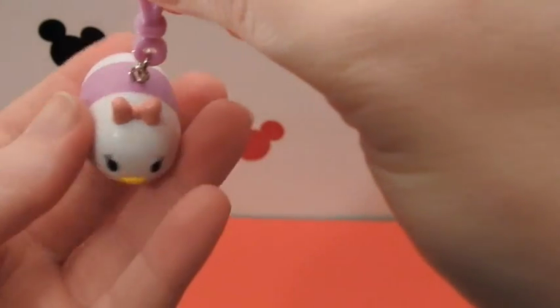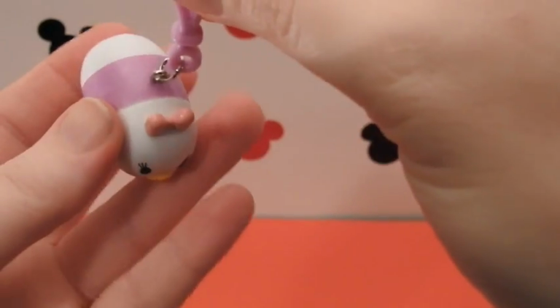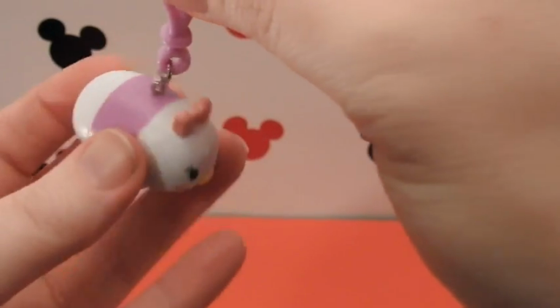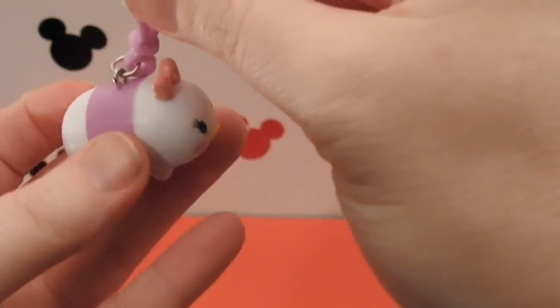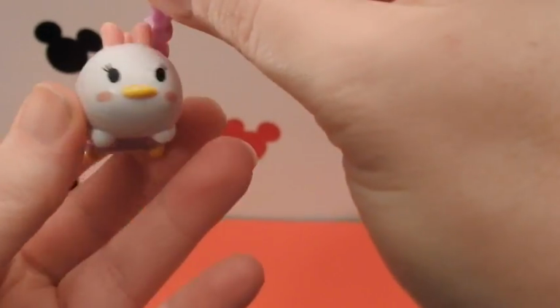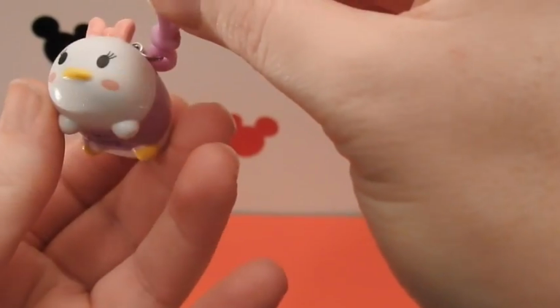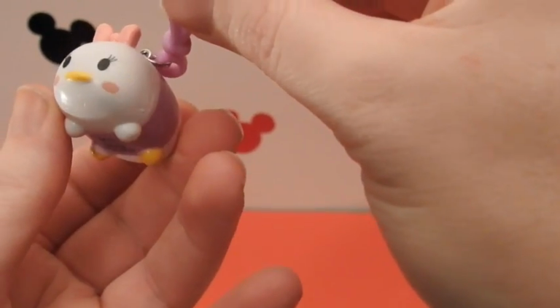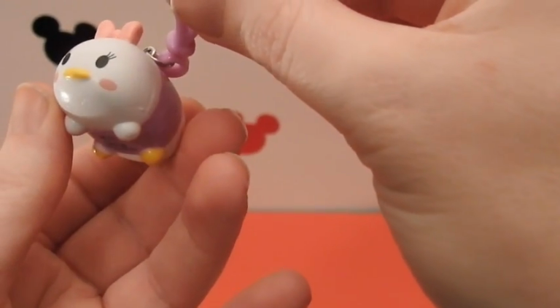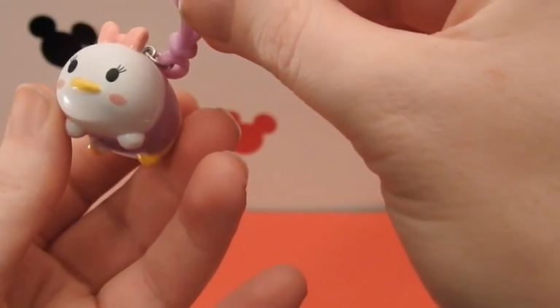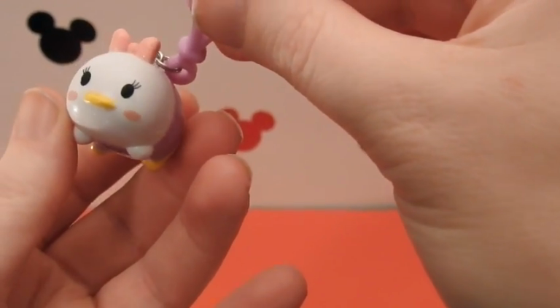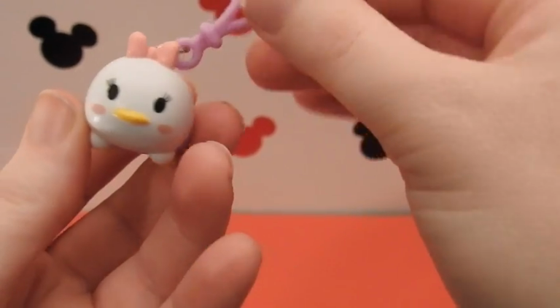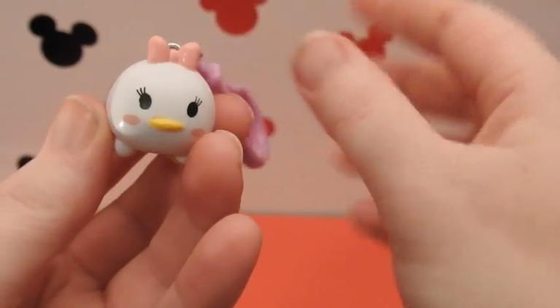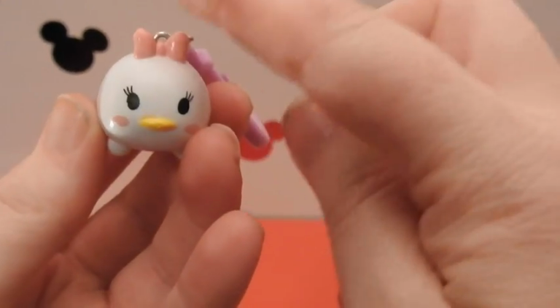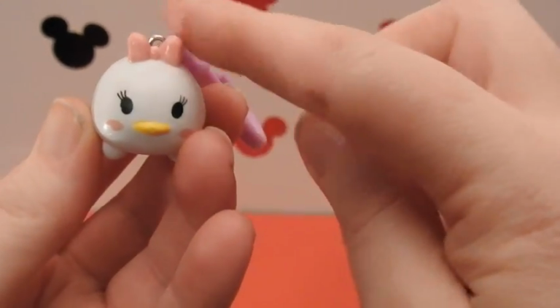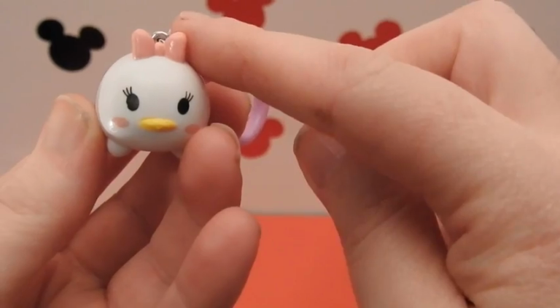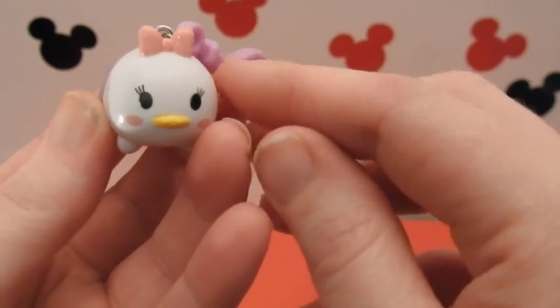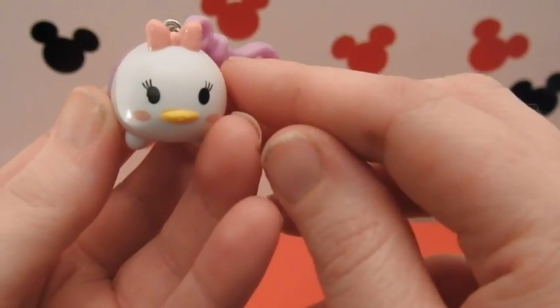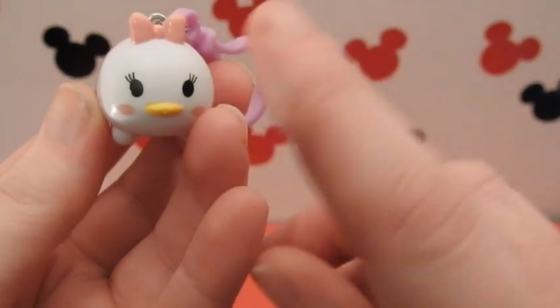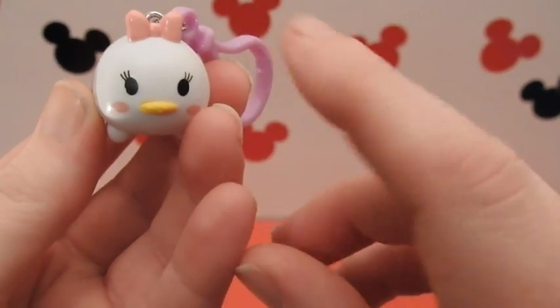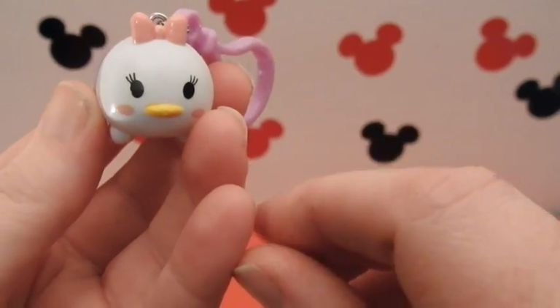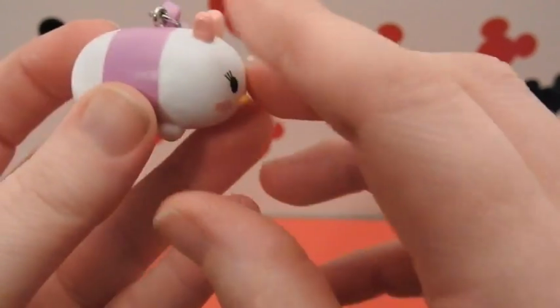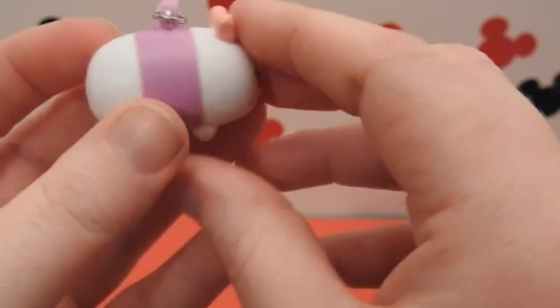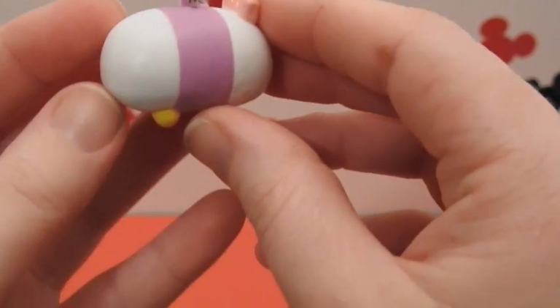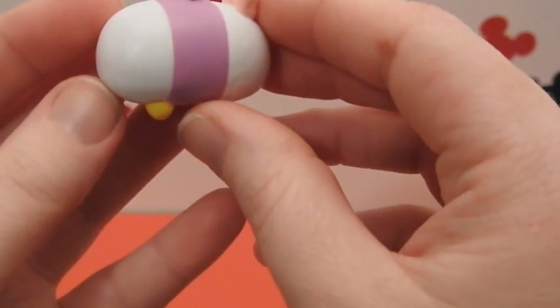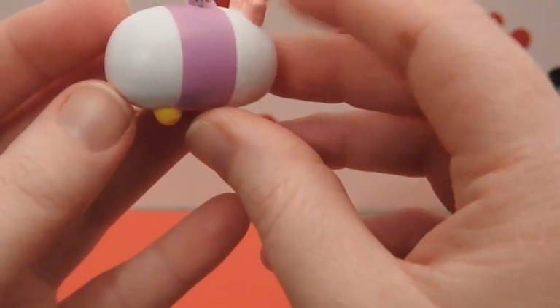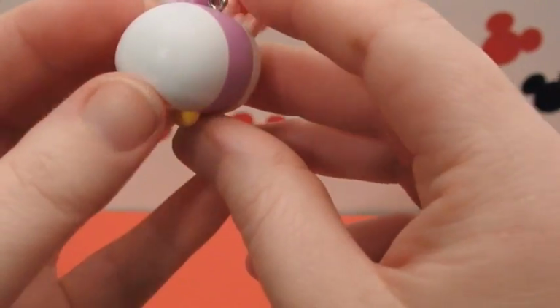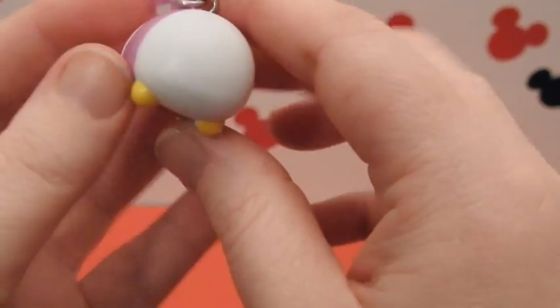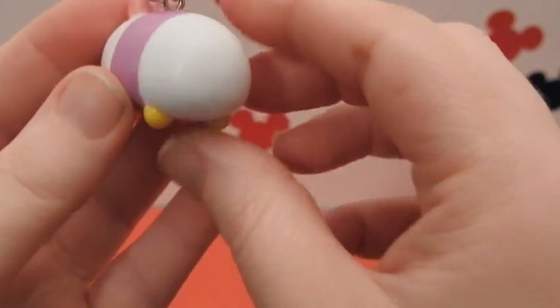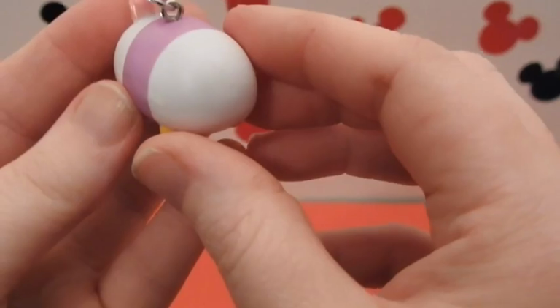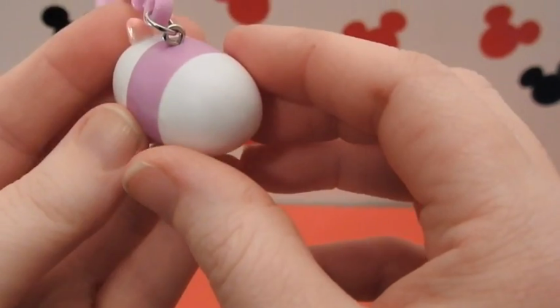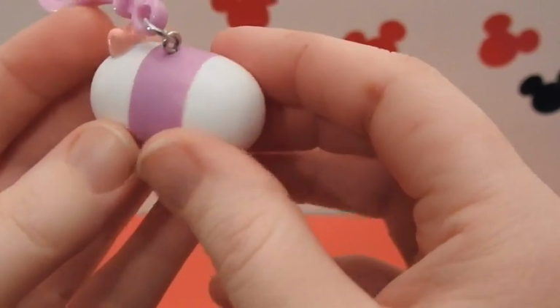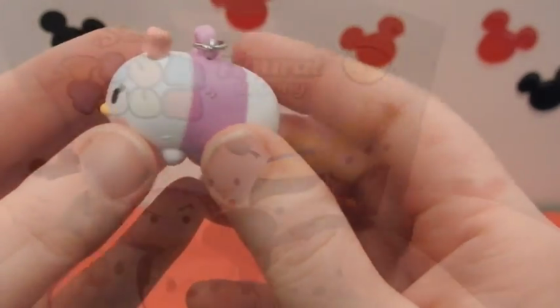Look how adorable she is. Look at that. She's got this cute little bow on the top of her head and look at the eyelashes. She is just absolutely adorable.